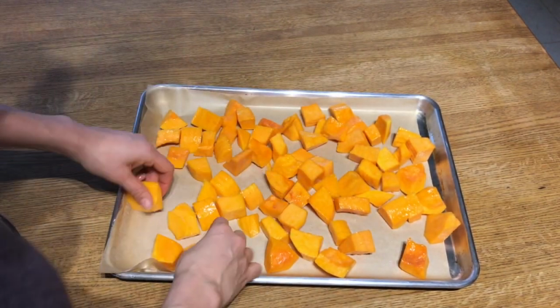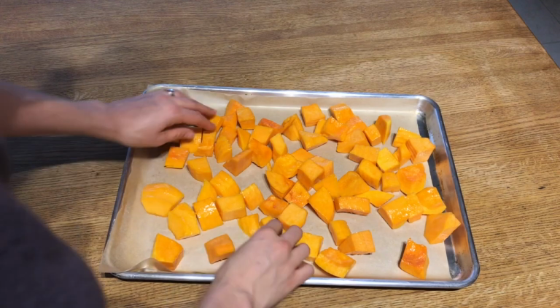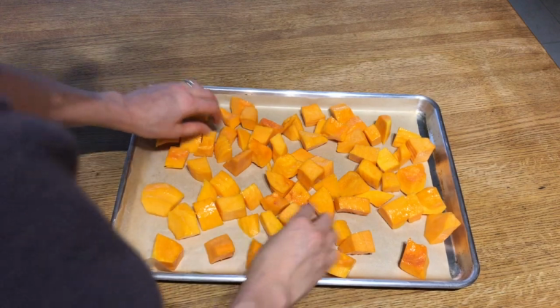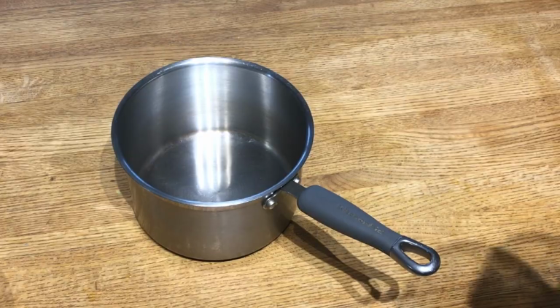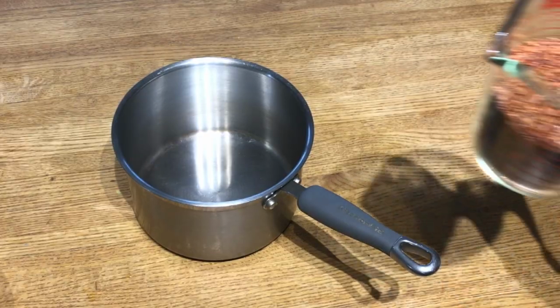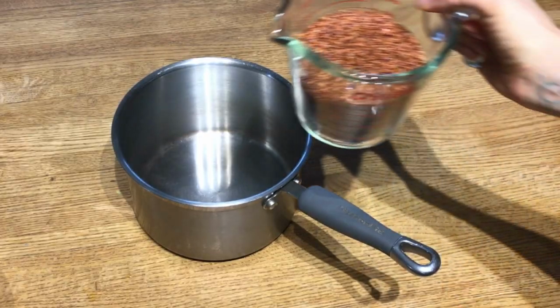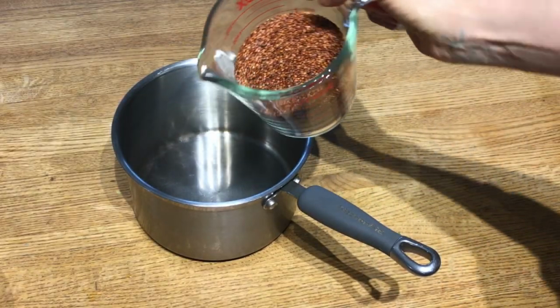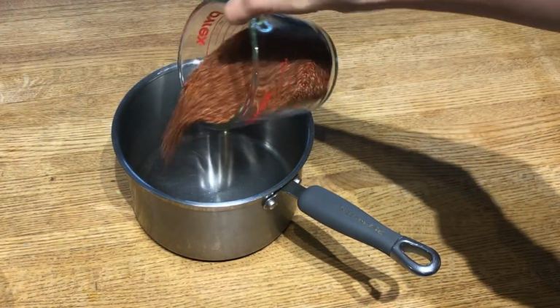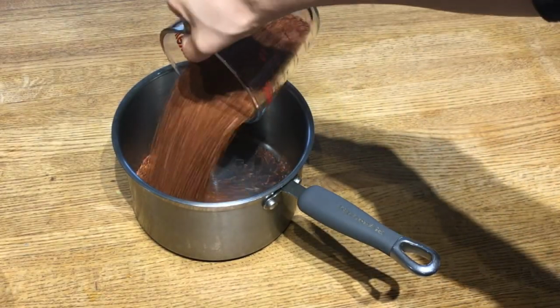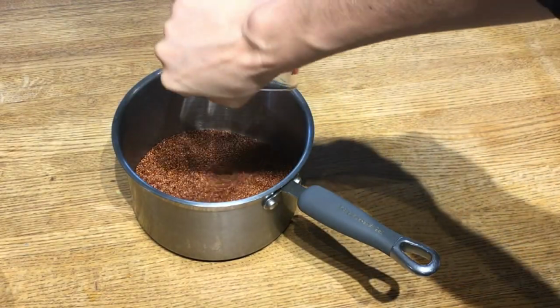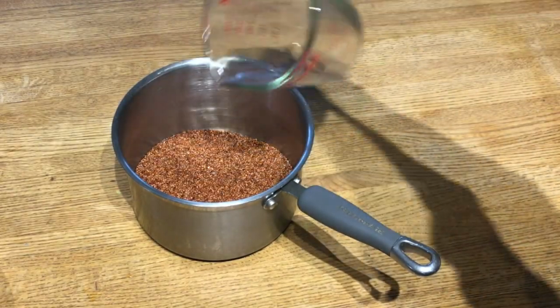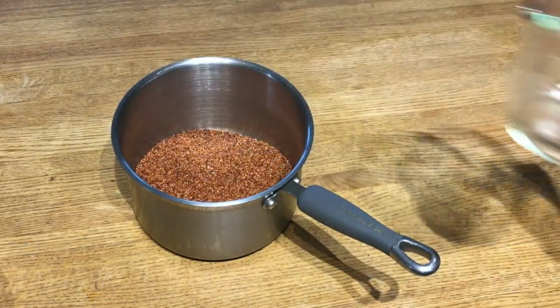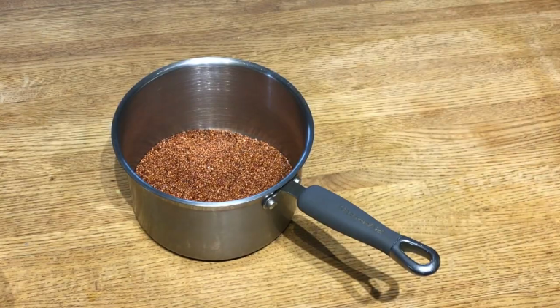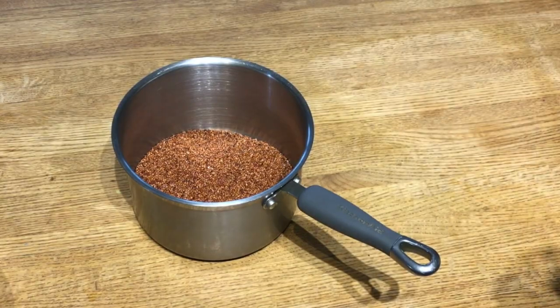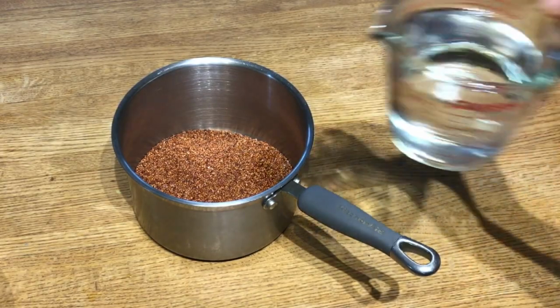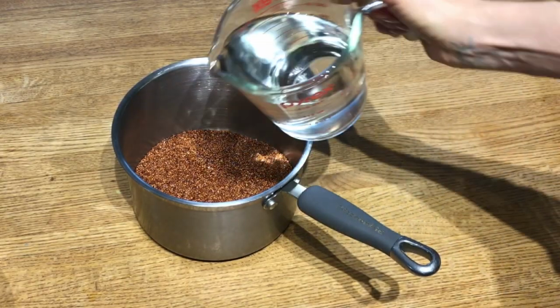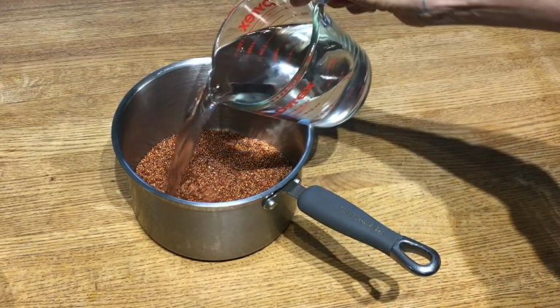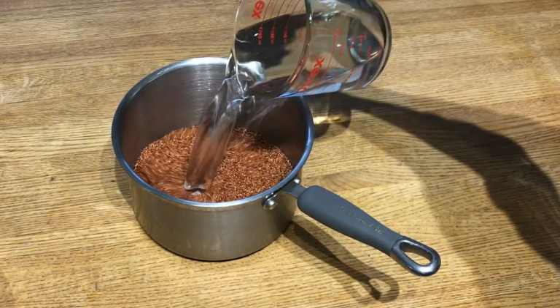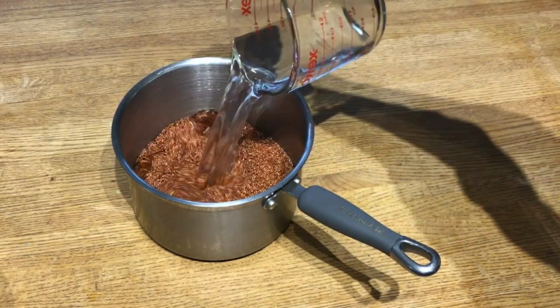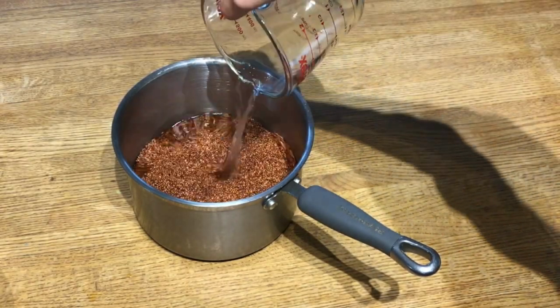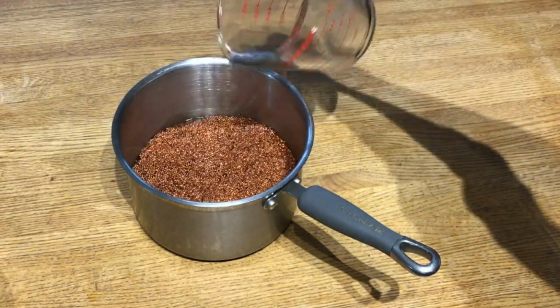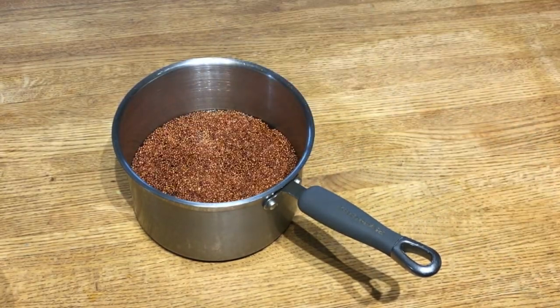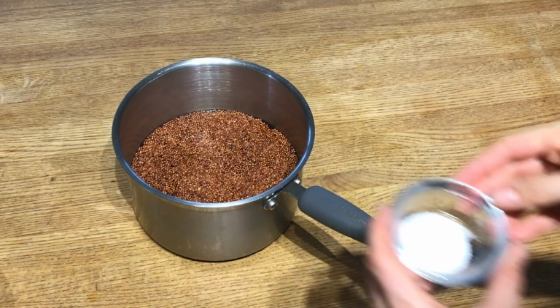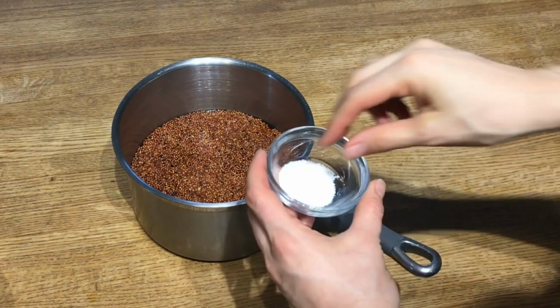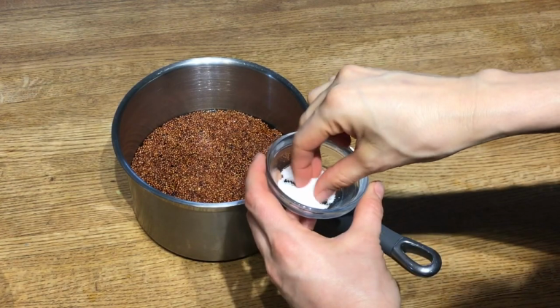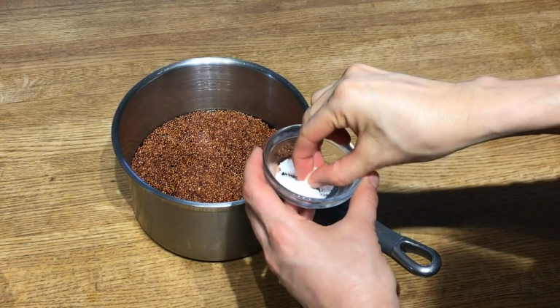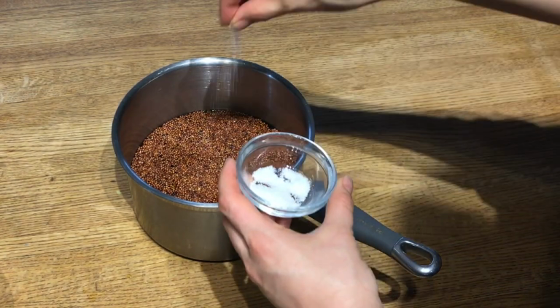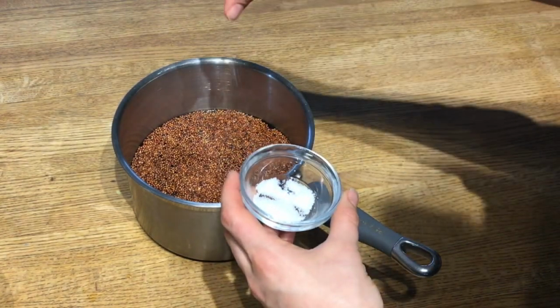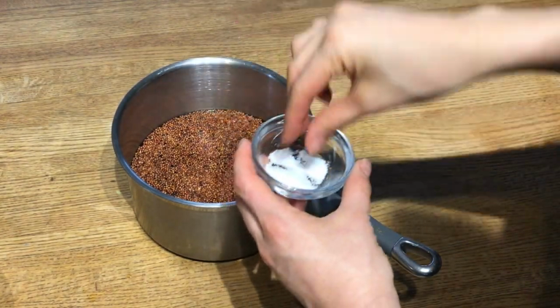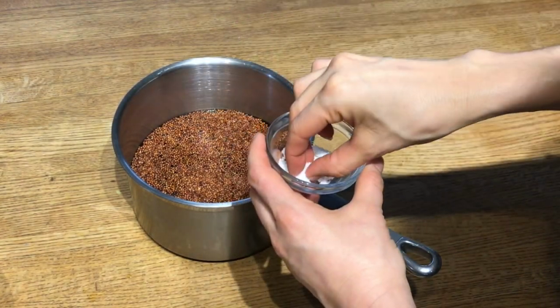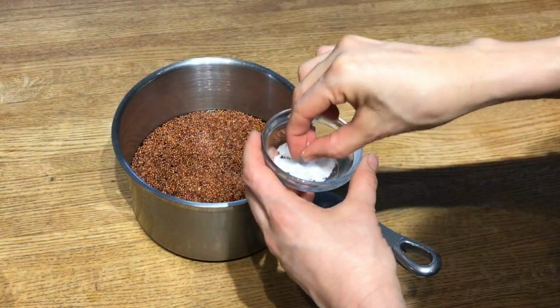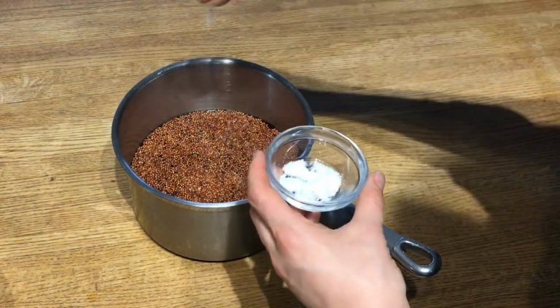While the butternut squash is roasting, I combined one and a half cups of quinoa with three cups of water, added a pinch of salt, and then placed it on the stovetop on medium-high. Once it starts boiling, put the lid on, turn it down to low, and simmer for 15 minutes.